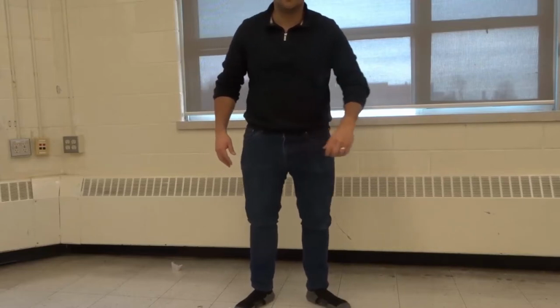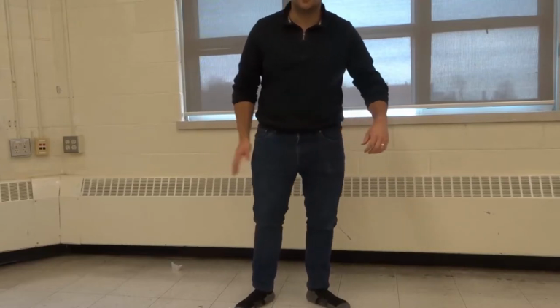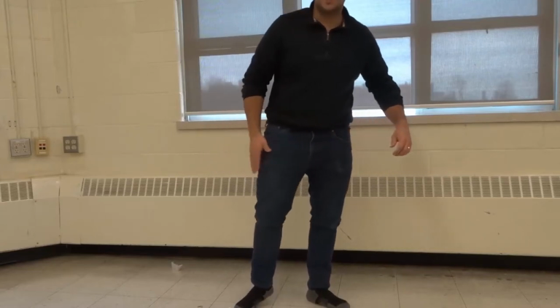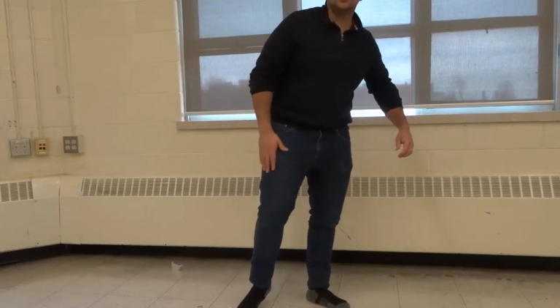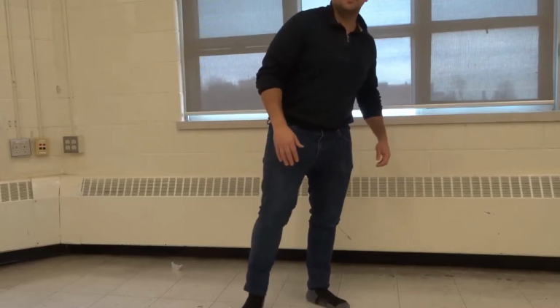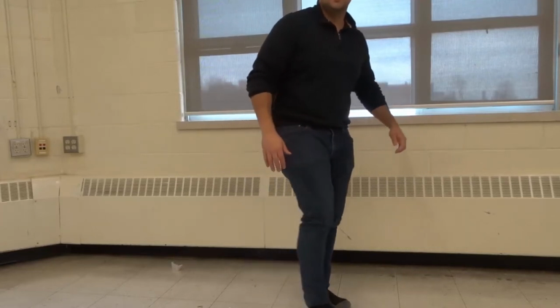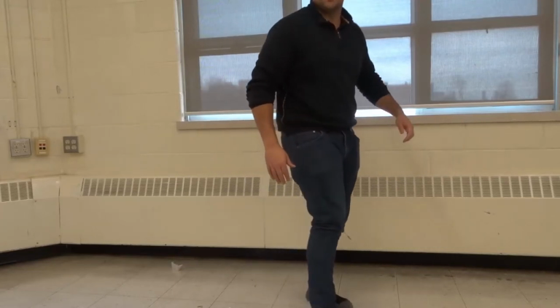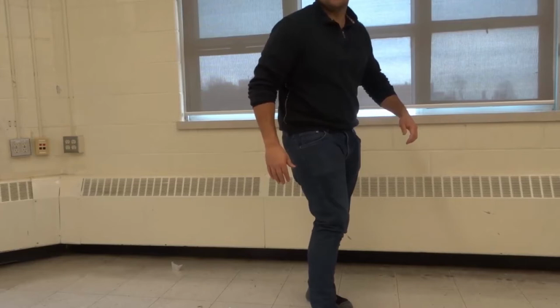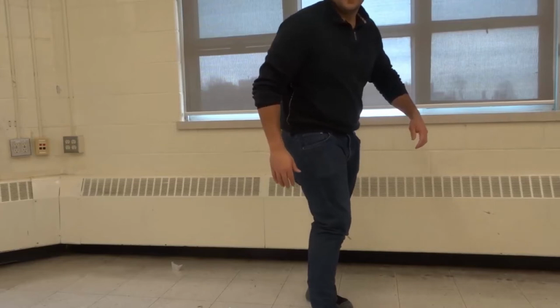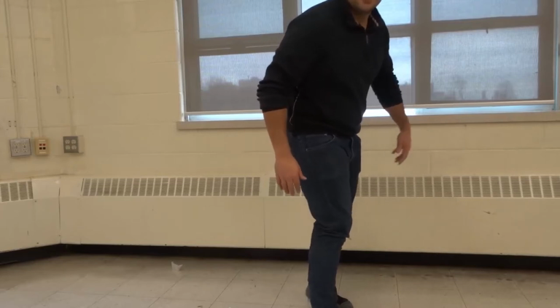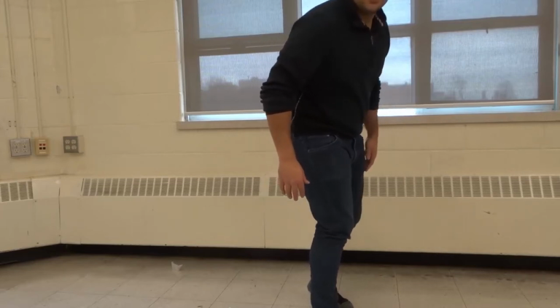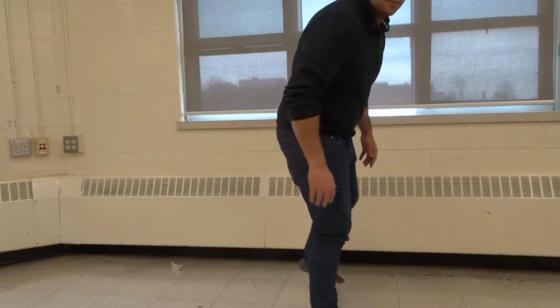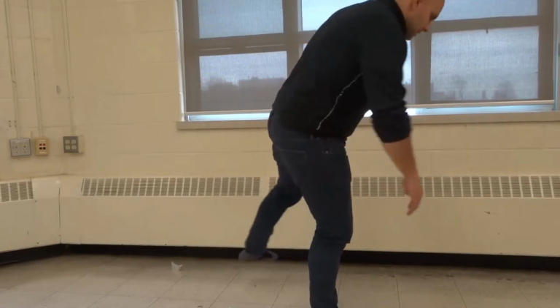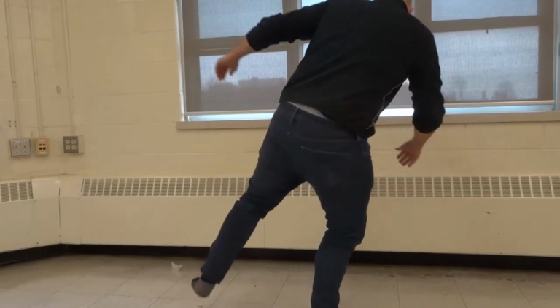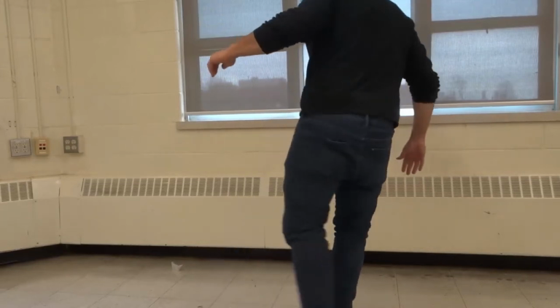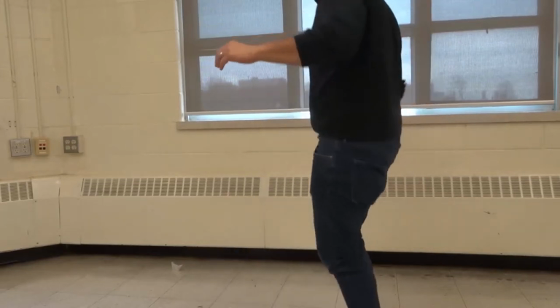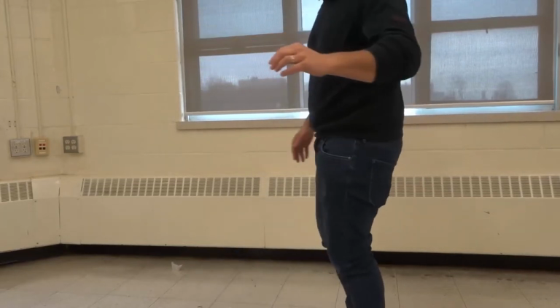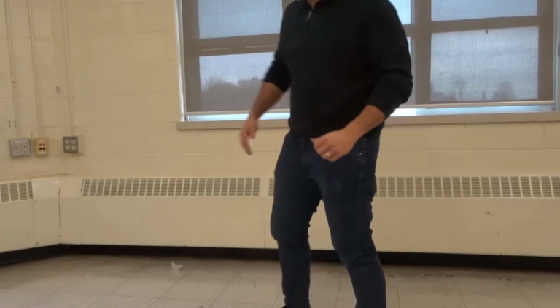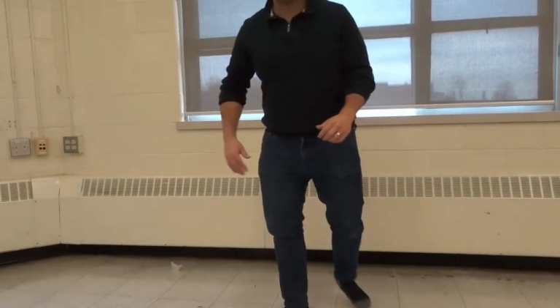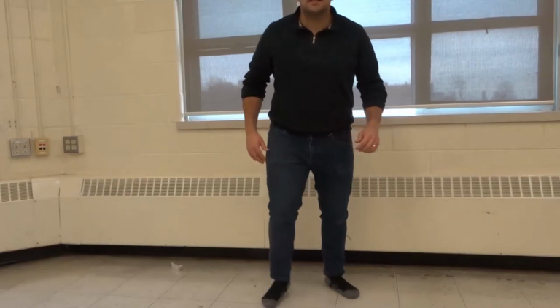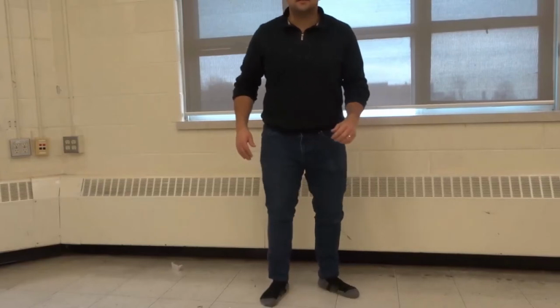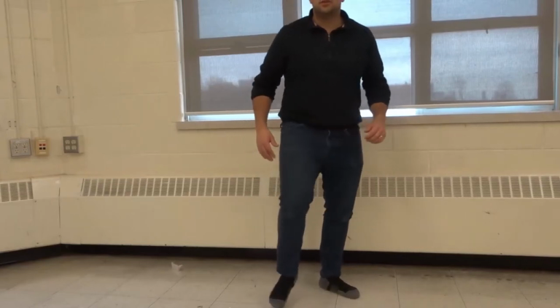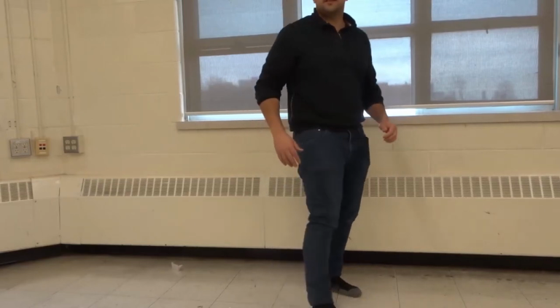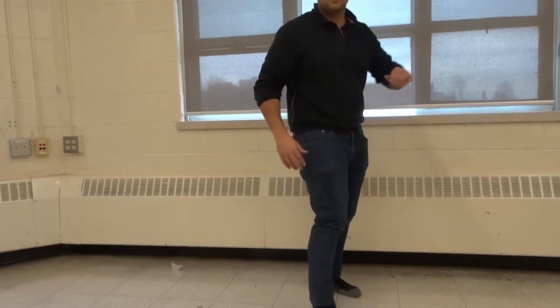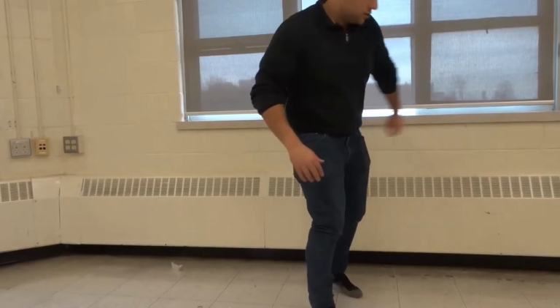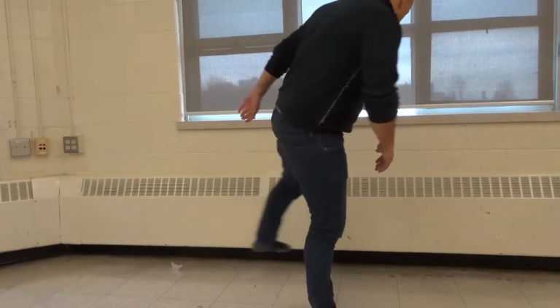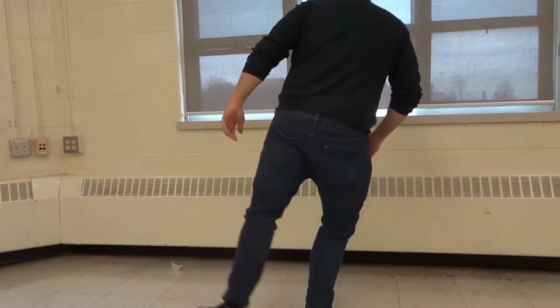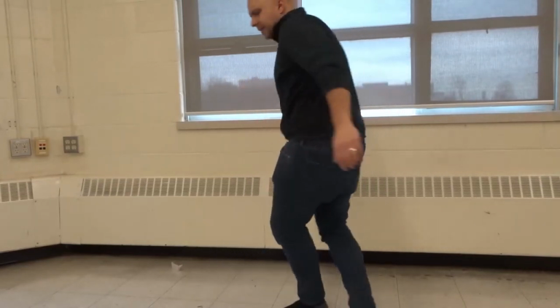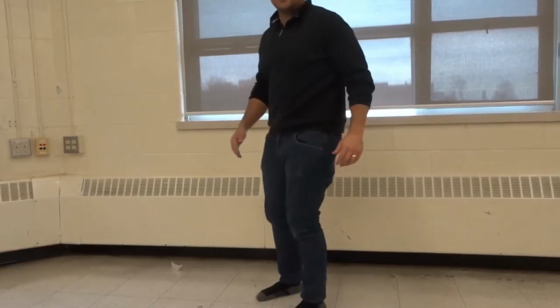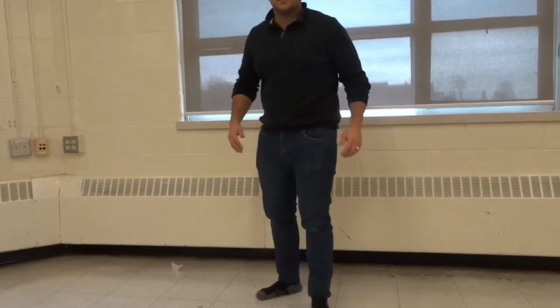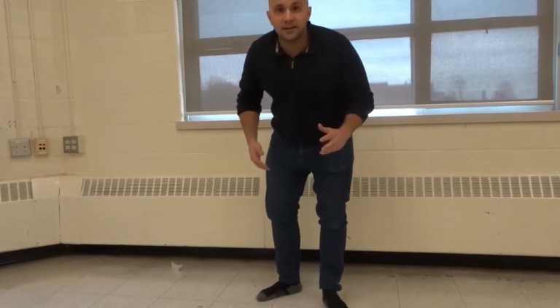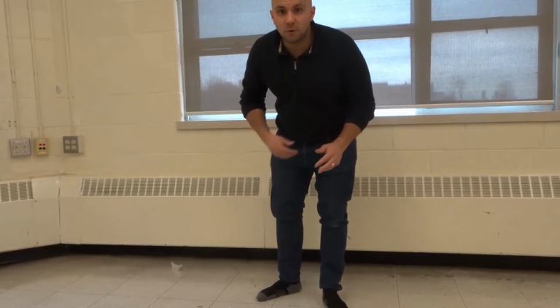You want to start by taking your dominant leg, bring it forward, and then you're going to take your non-dominant leg and swing it around like that. So you're going to practice that: dominant leg forward, non-dominant, swing it around like that. And you're going to get that motion.